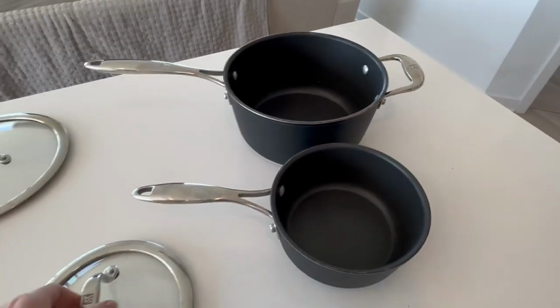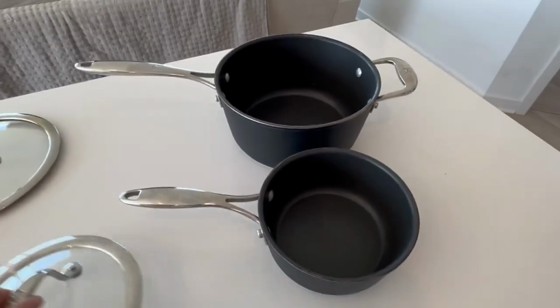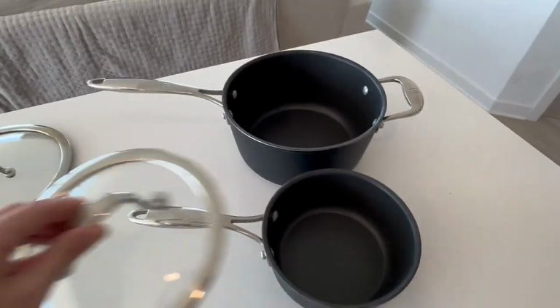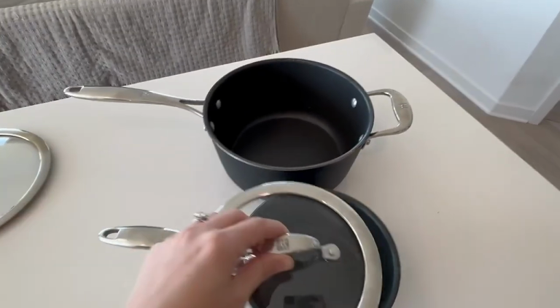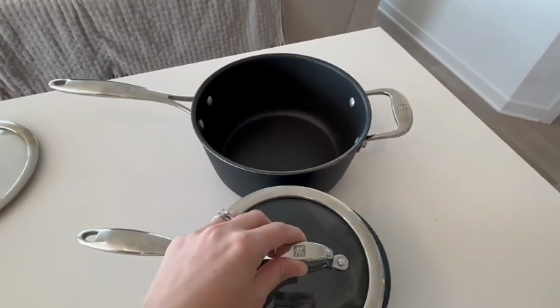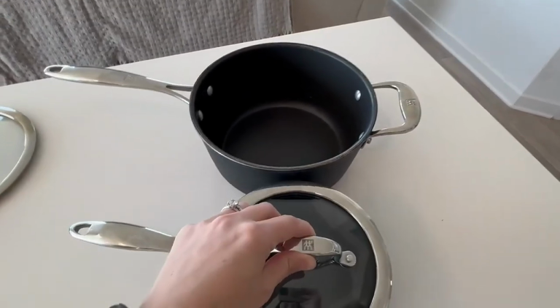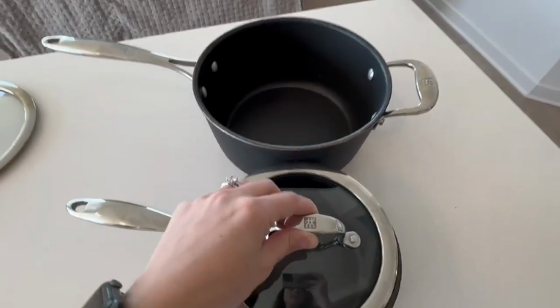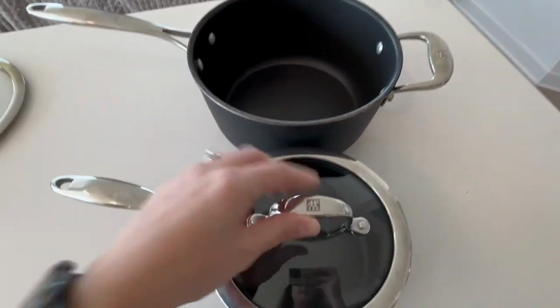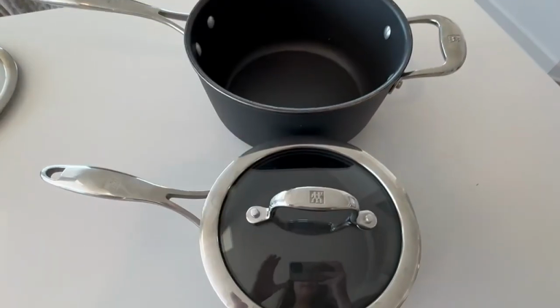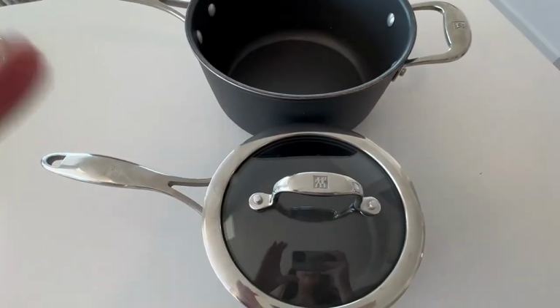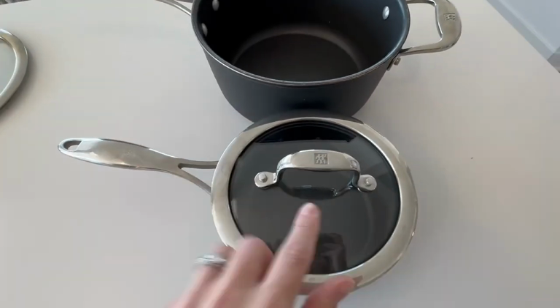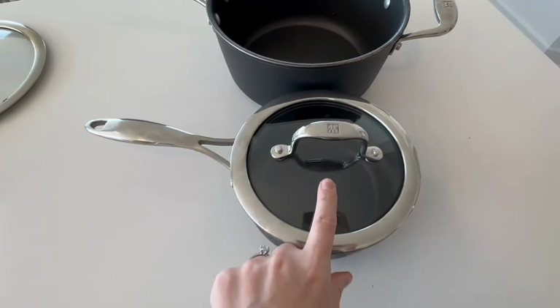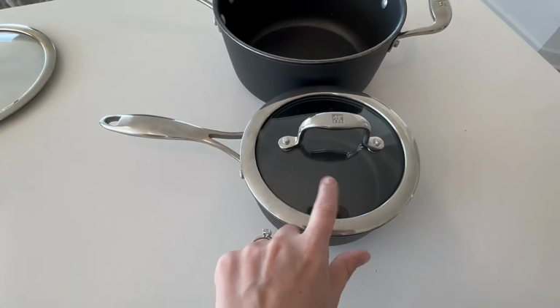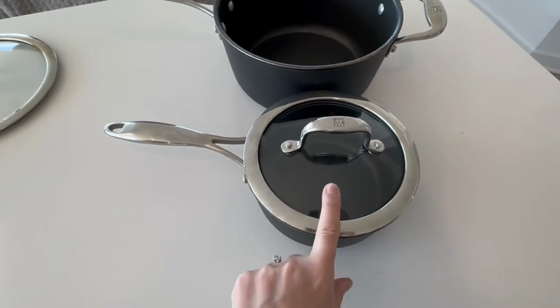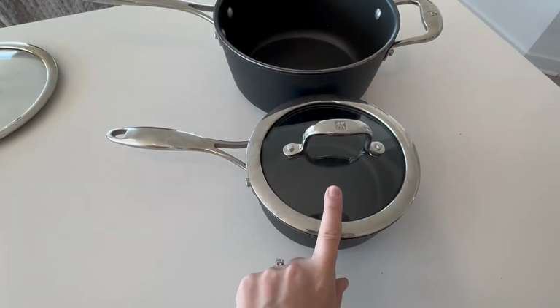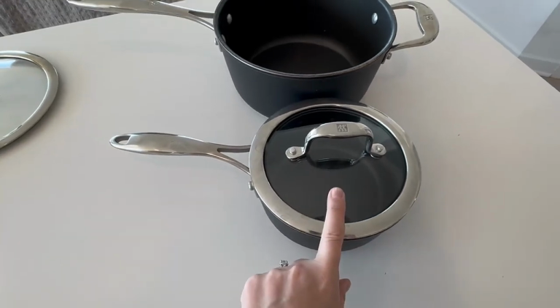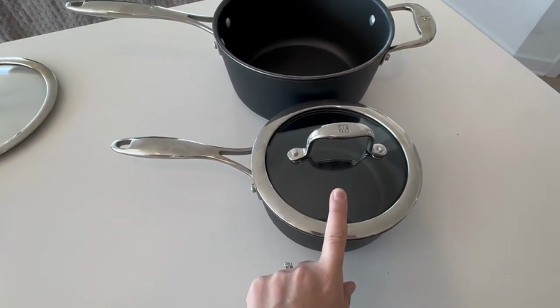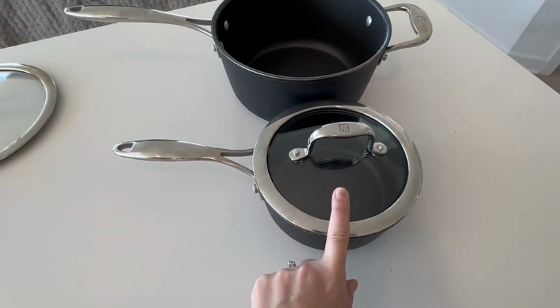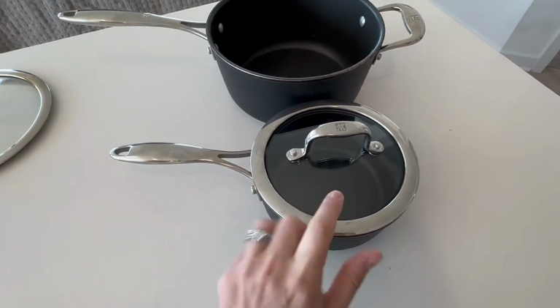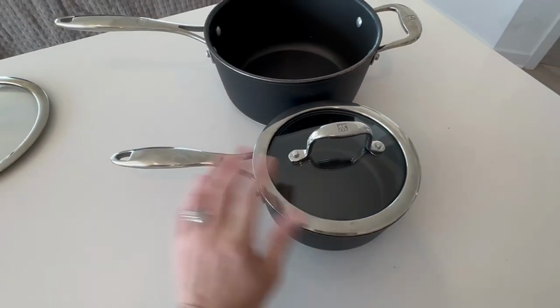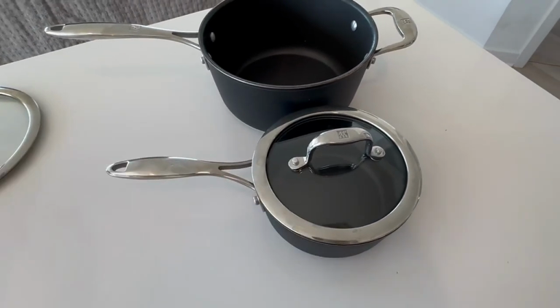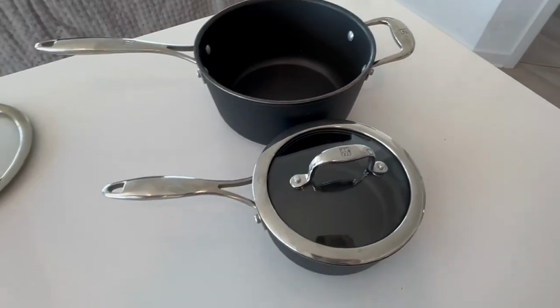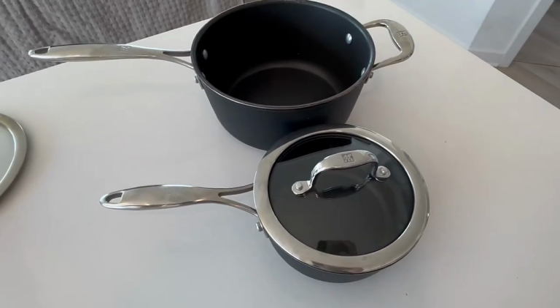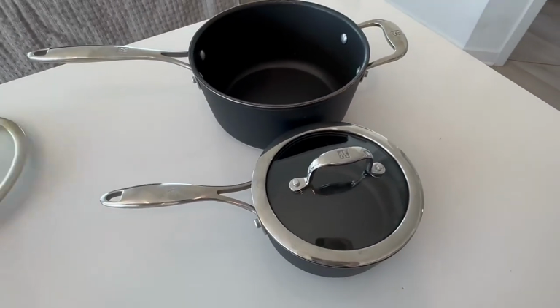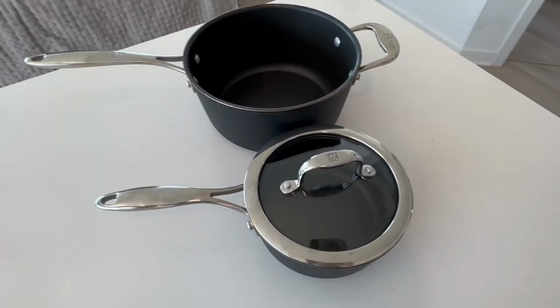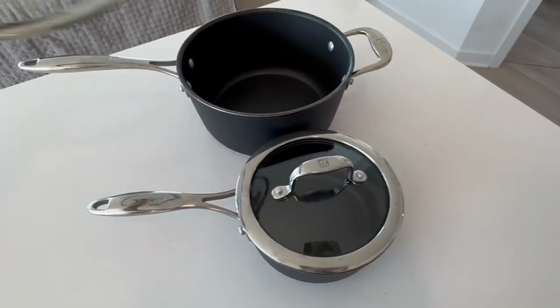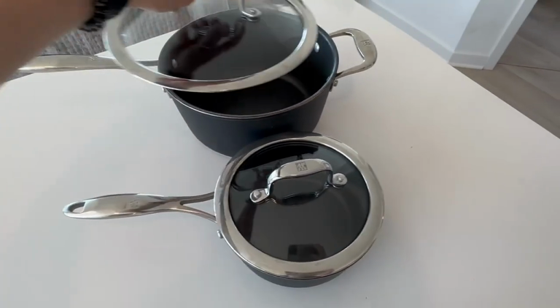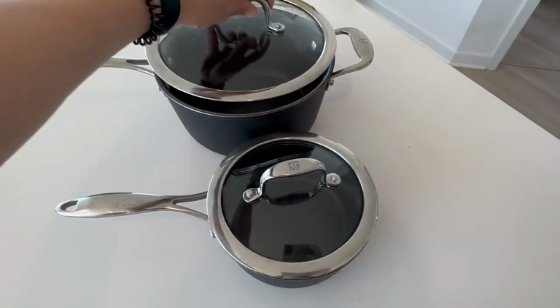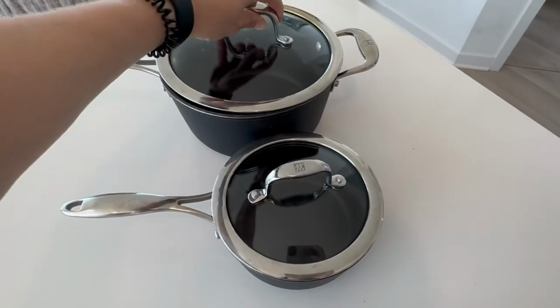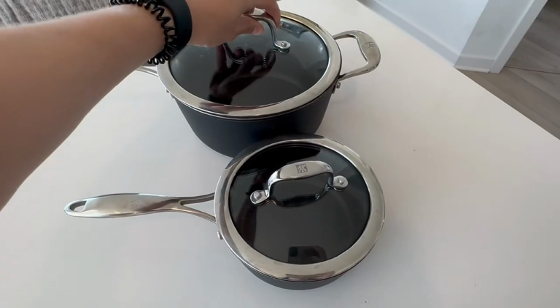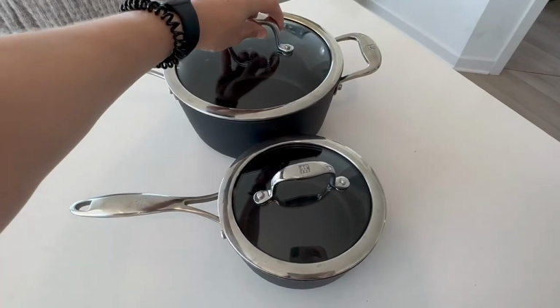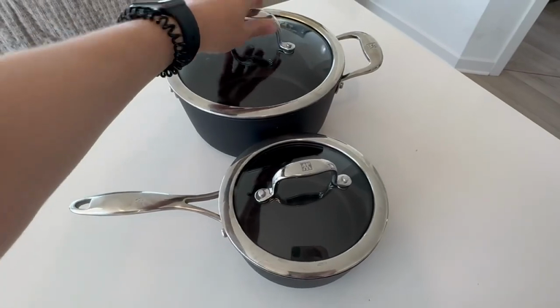The second aspect of these that I like is that the top is see-through, so you can see what's cooking without having to remove the top.